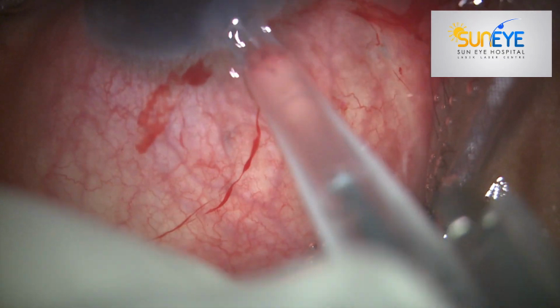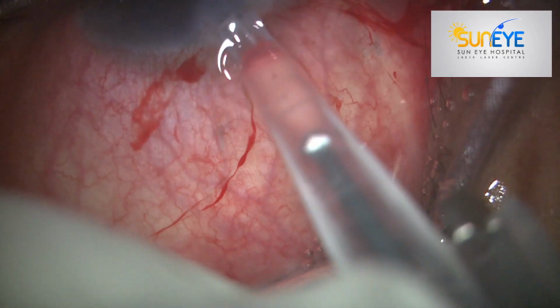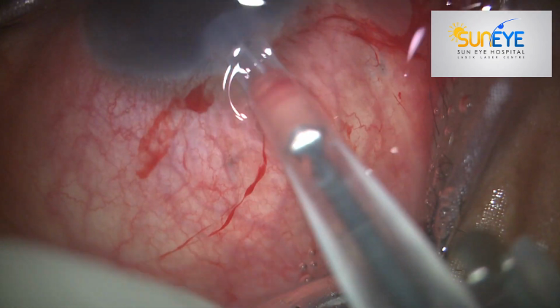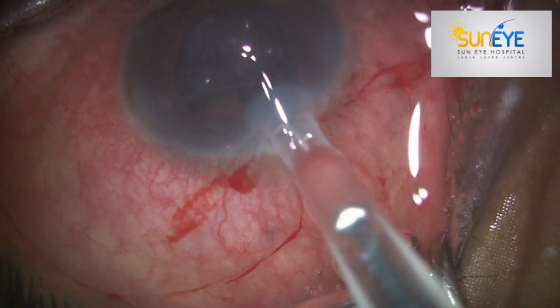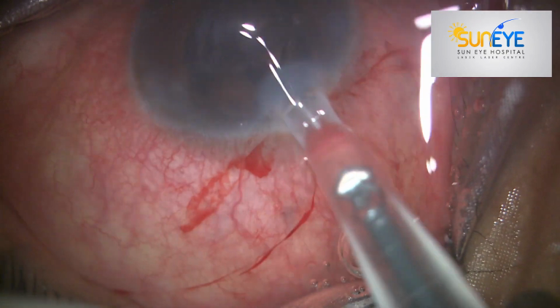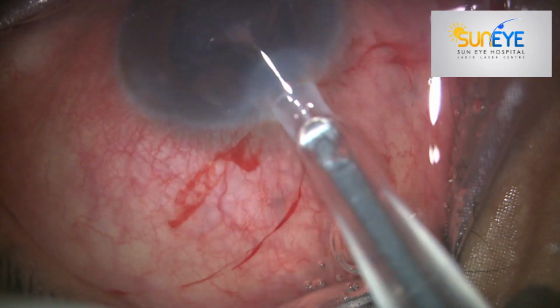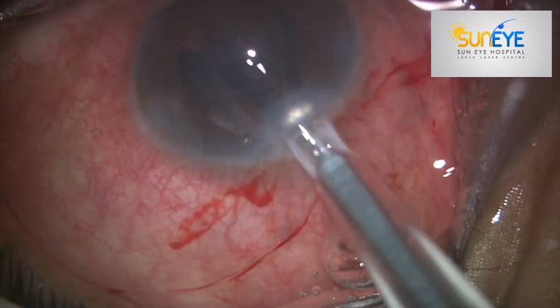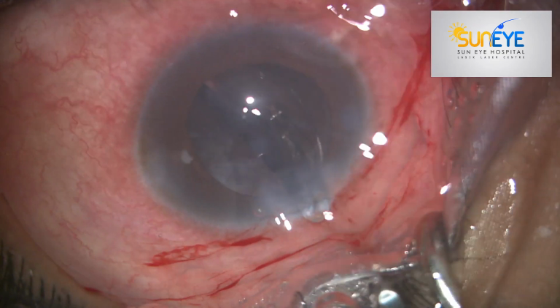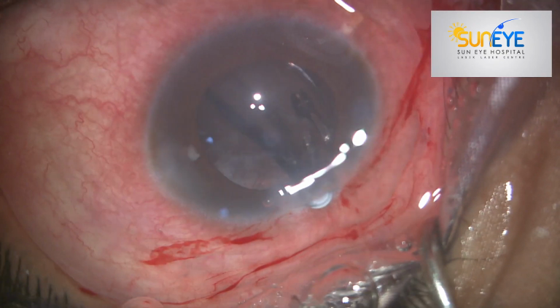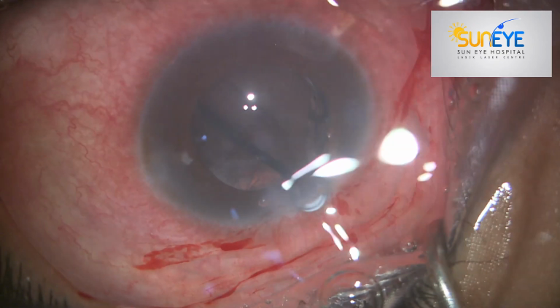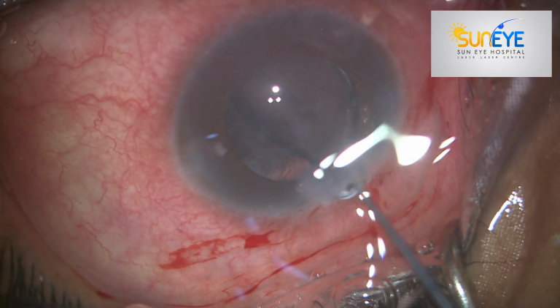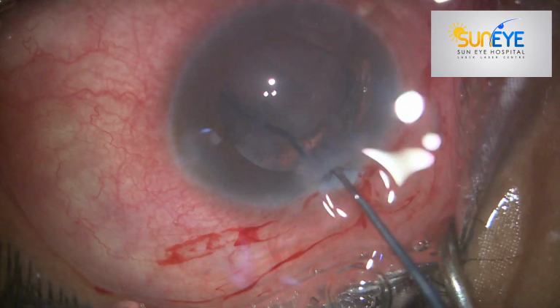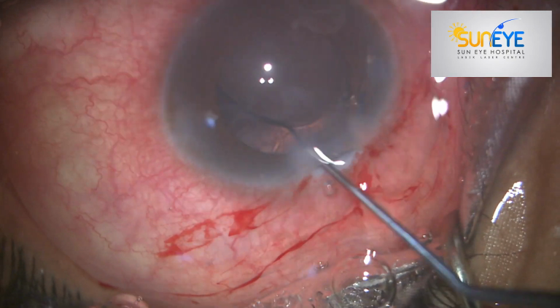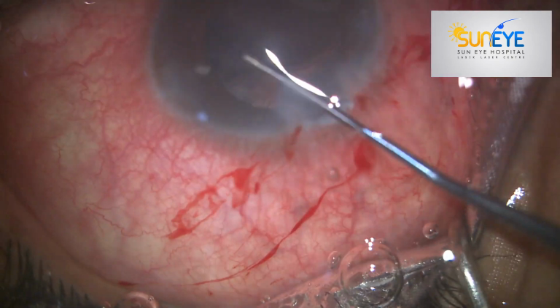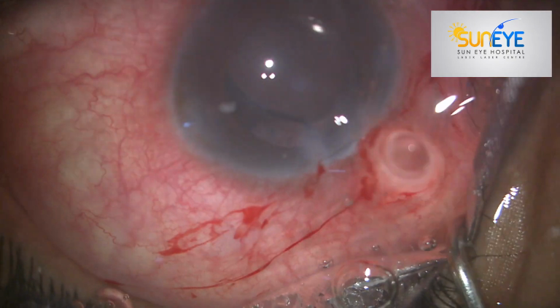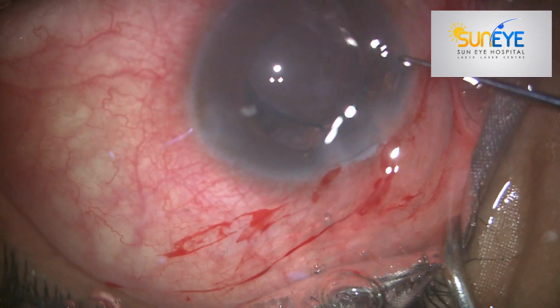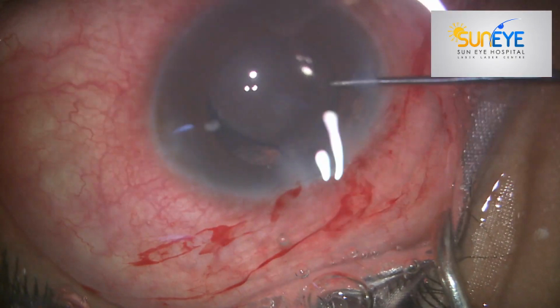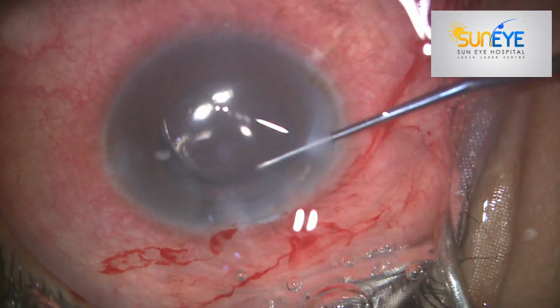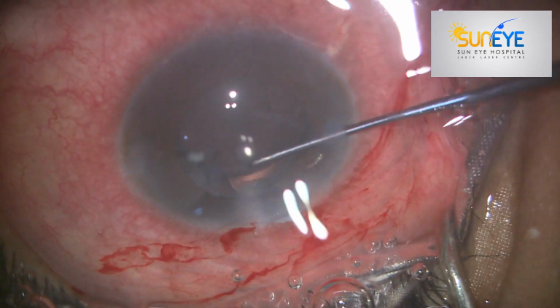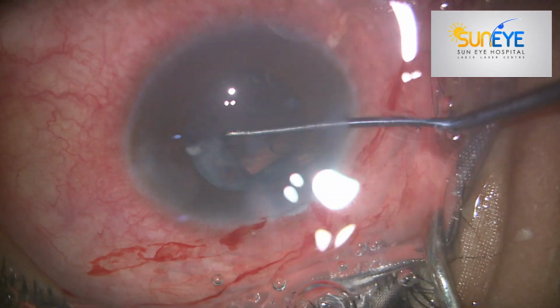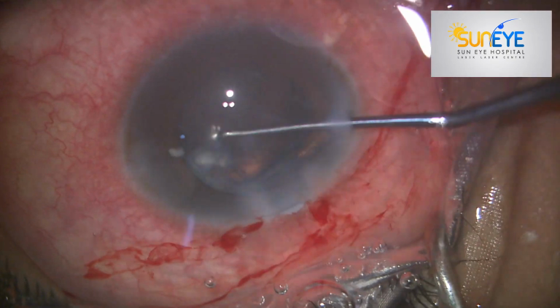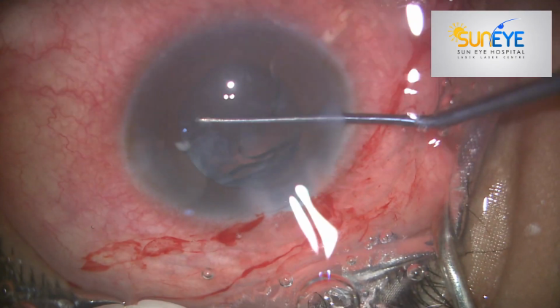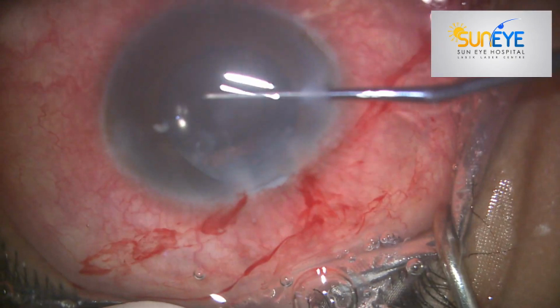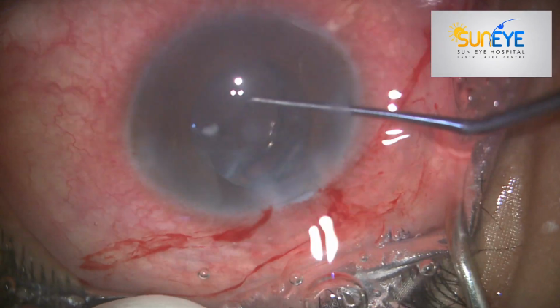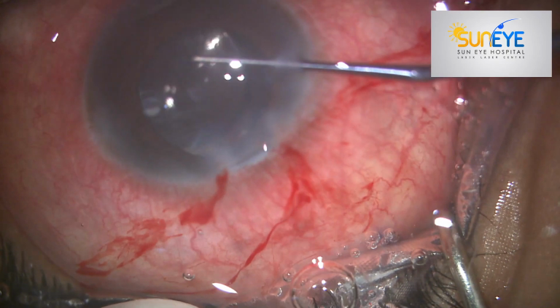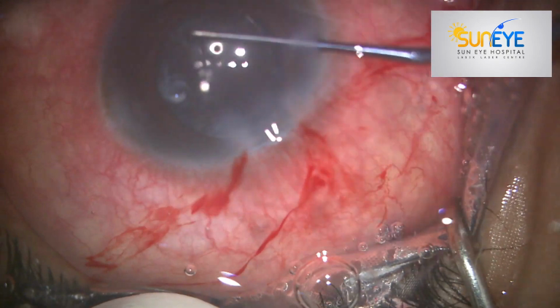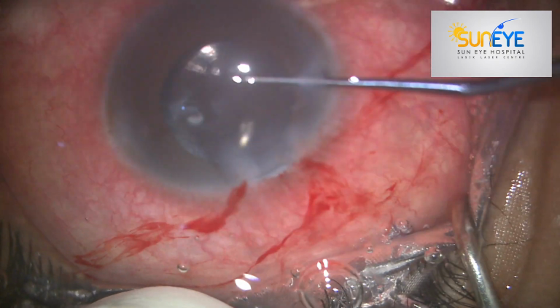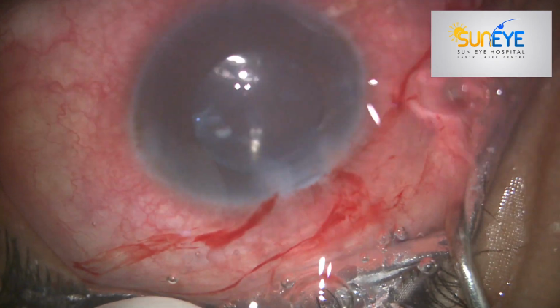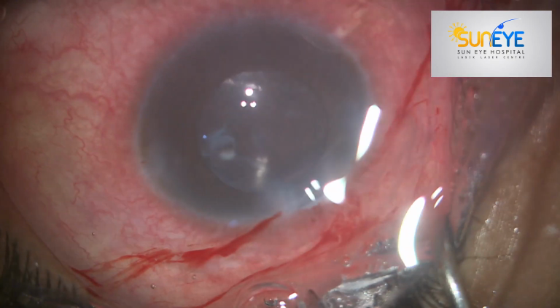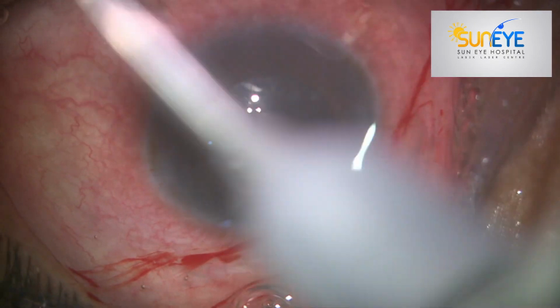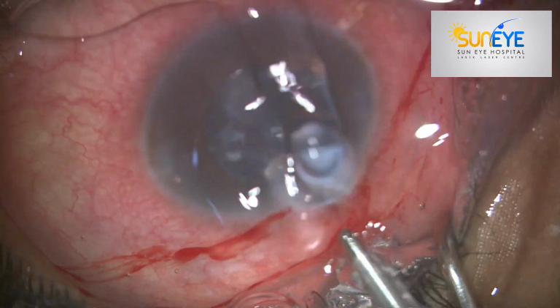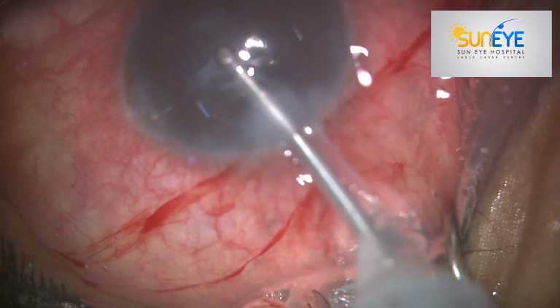The eye is now ready for implantation. Thank you very much for watching.